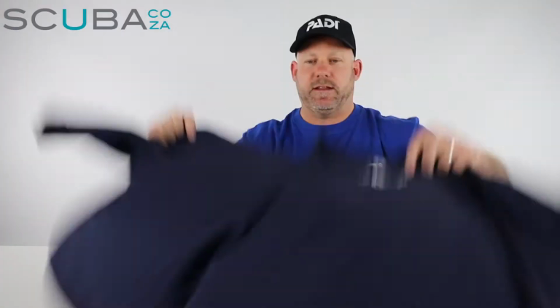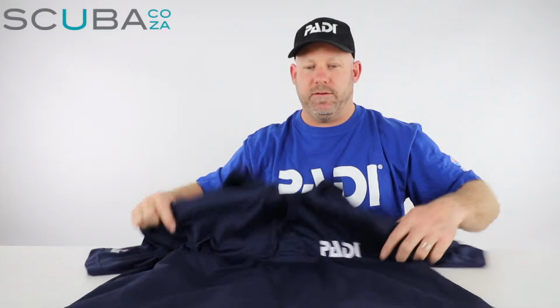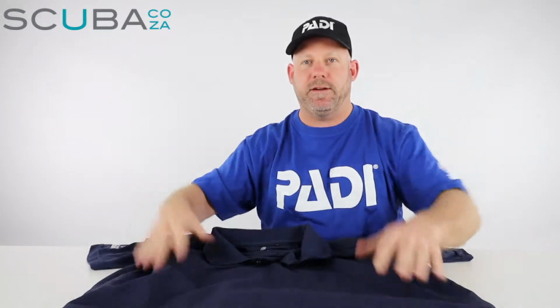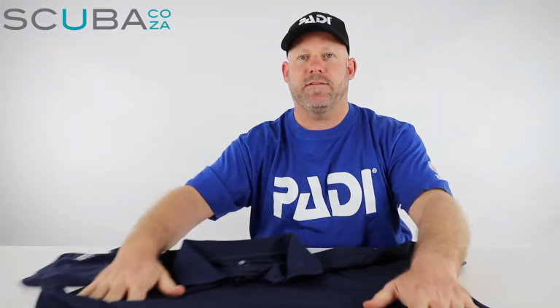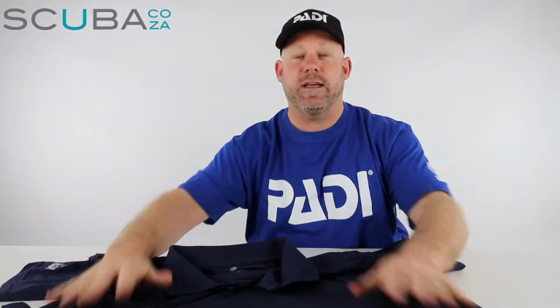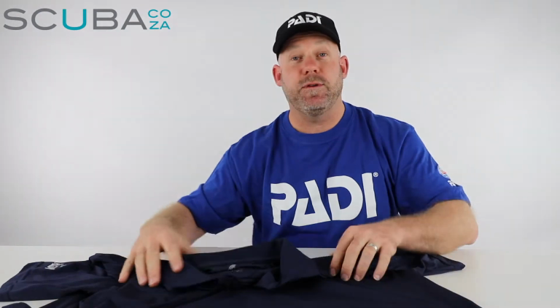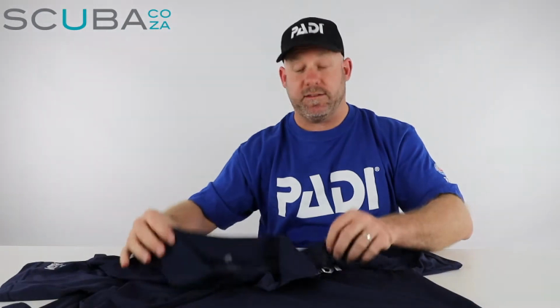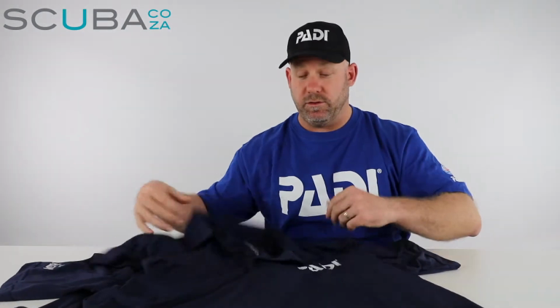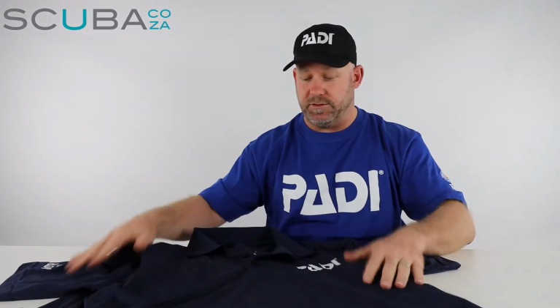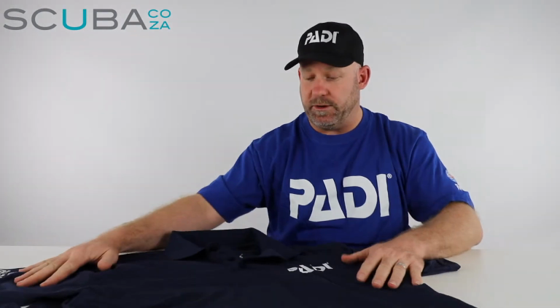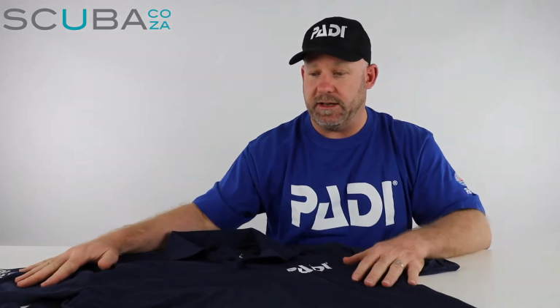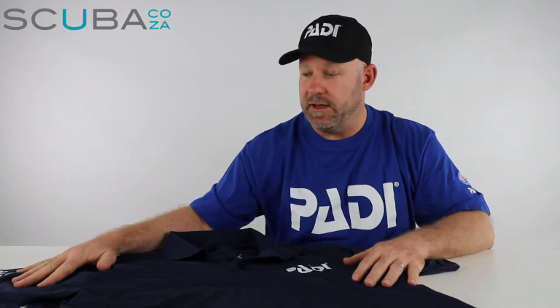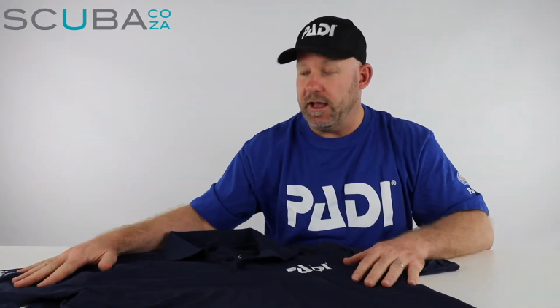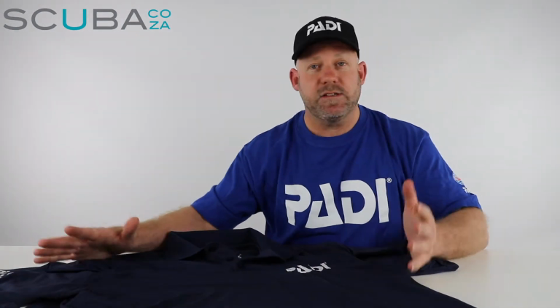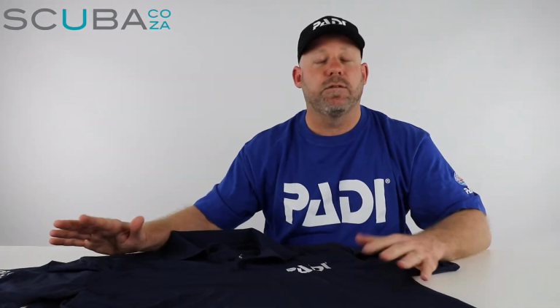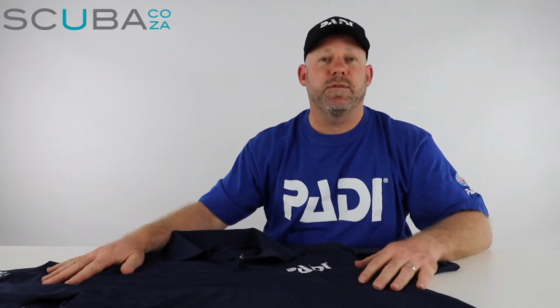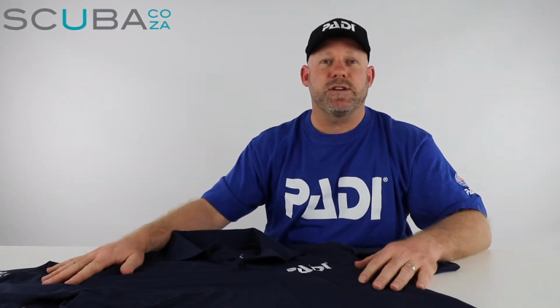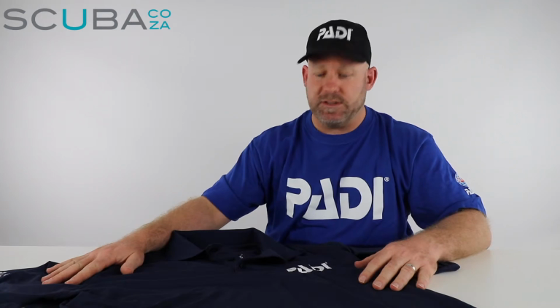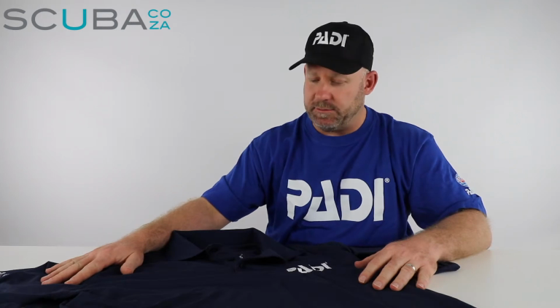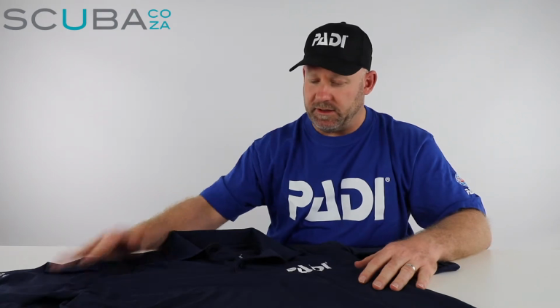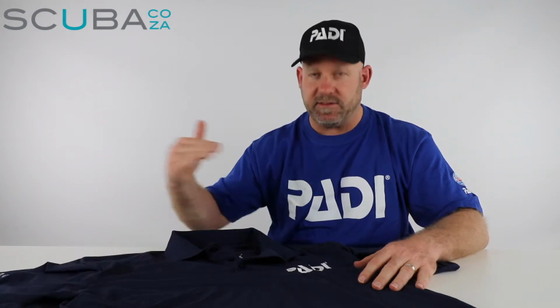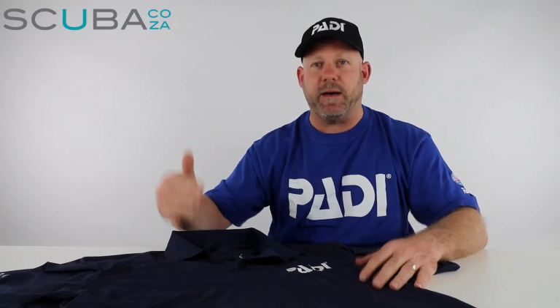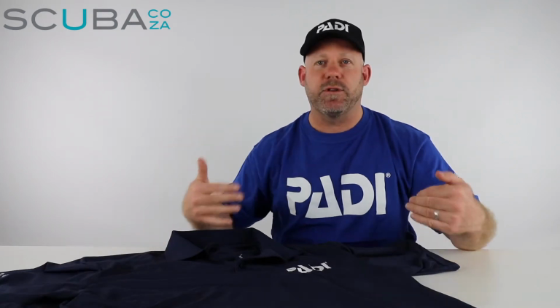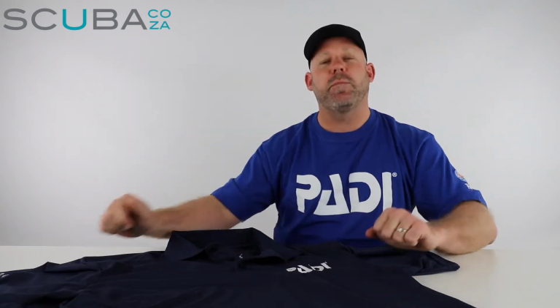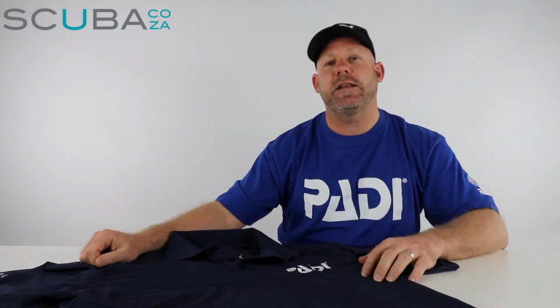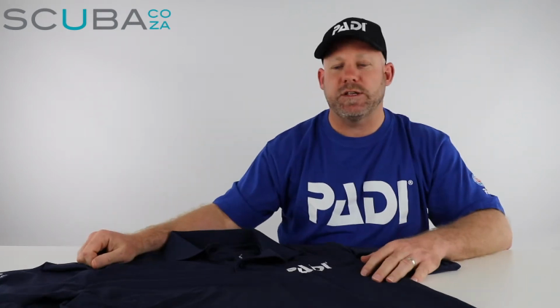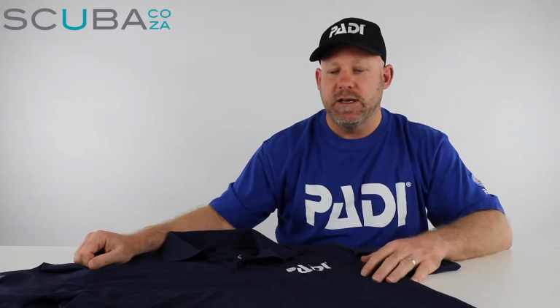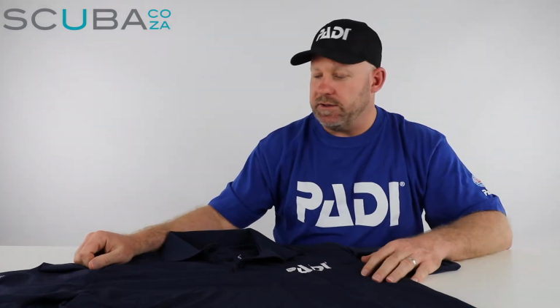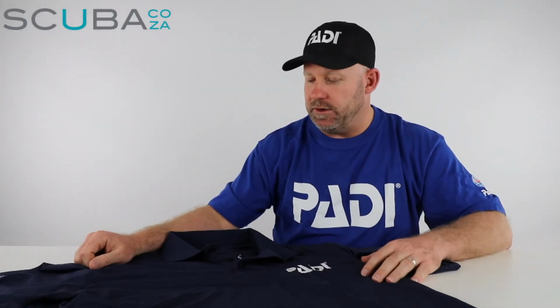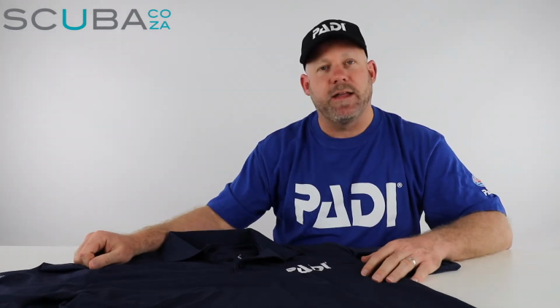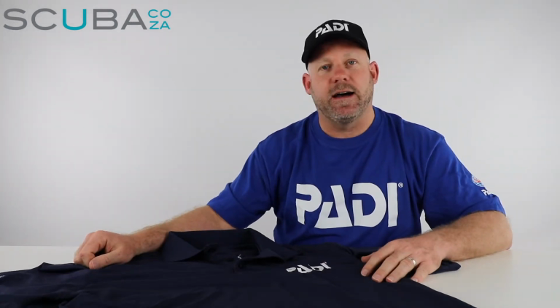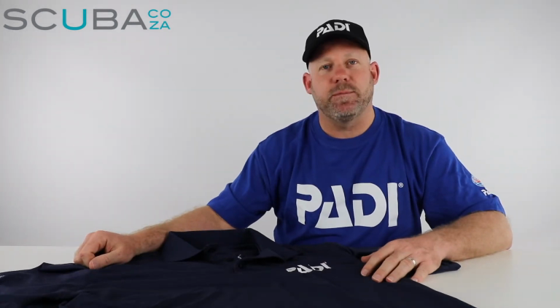I've worn these for quite a few days and I find that they're really comfortable — they keep you nice and cool on super hot days, and they just look really professional. It's a step up from the normal PADI t-shirt, so if you're around the dive shop and want to look a bit more formal, this is the way to go.